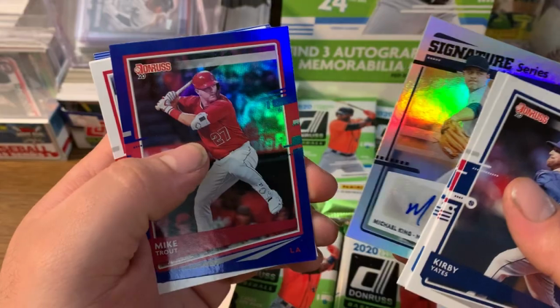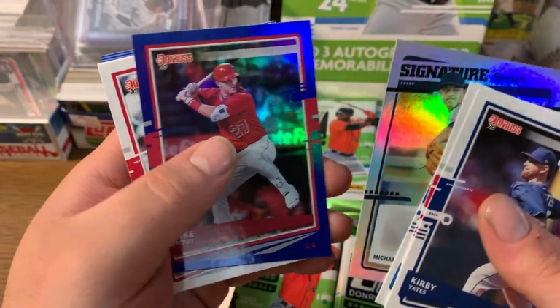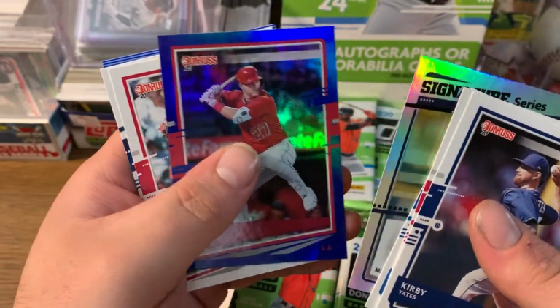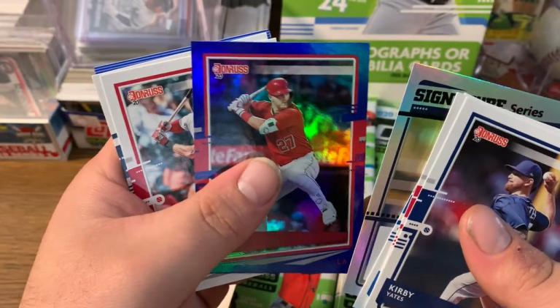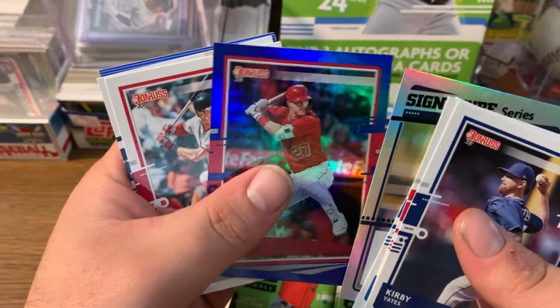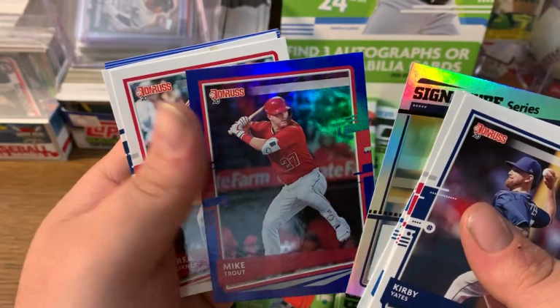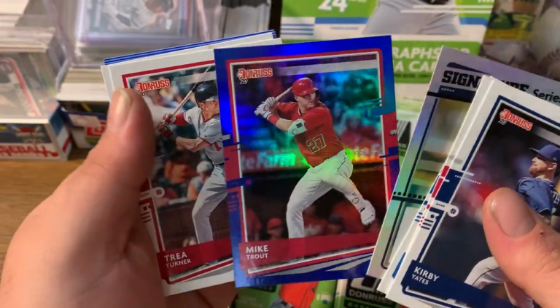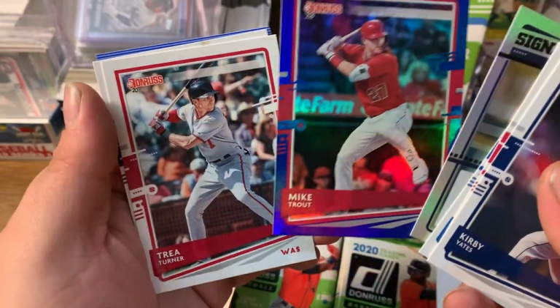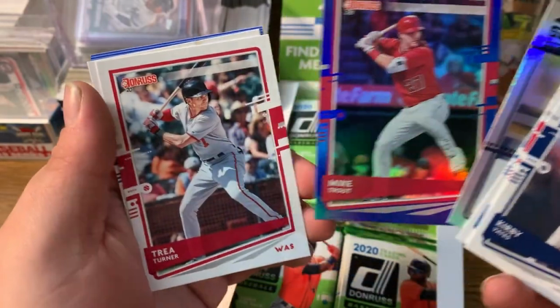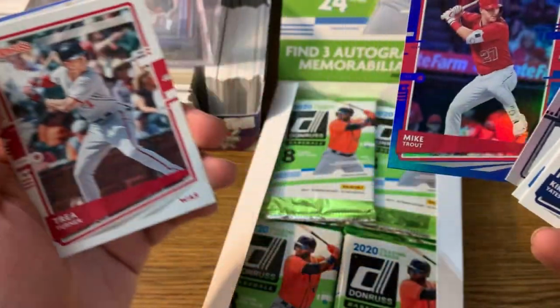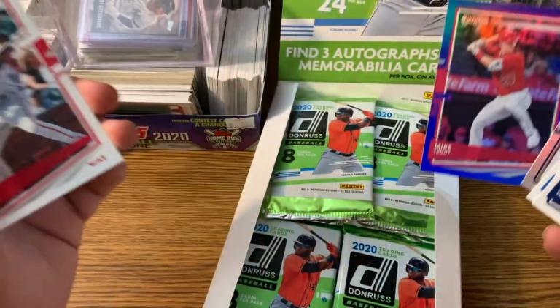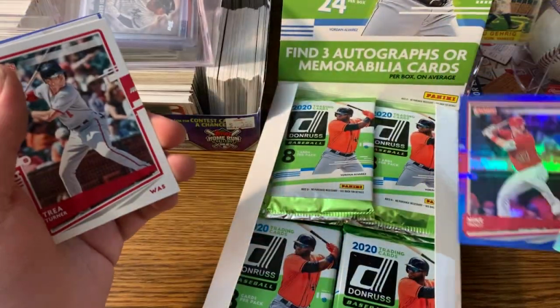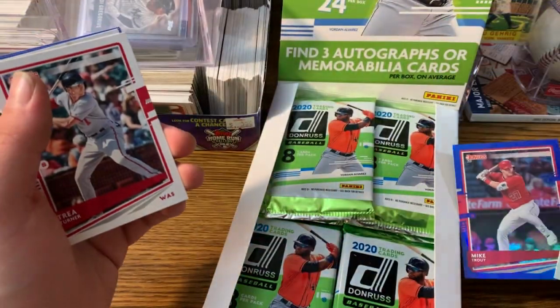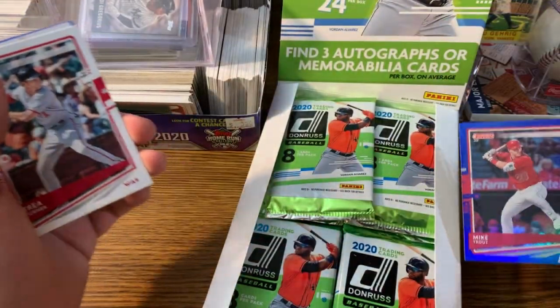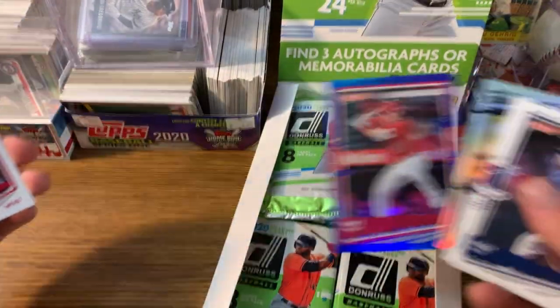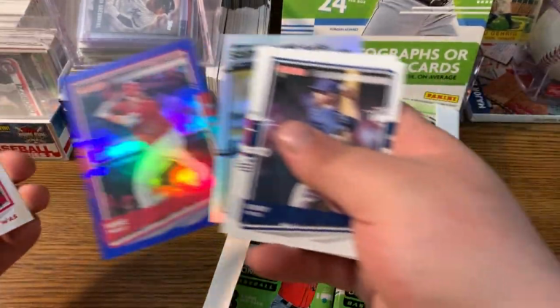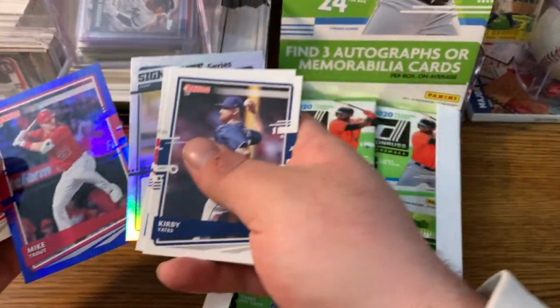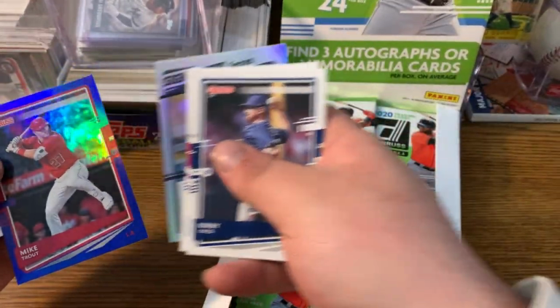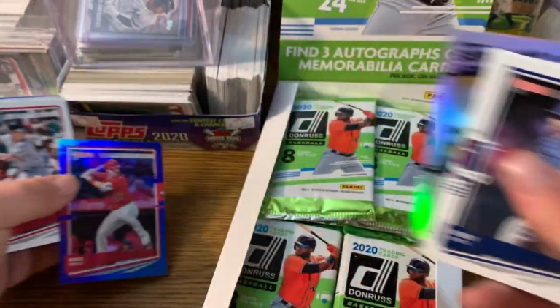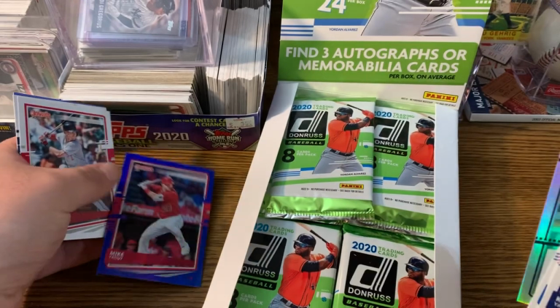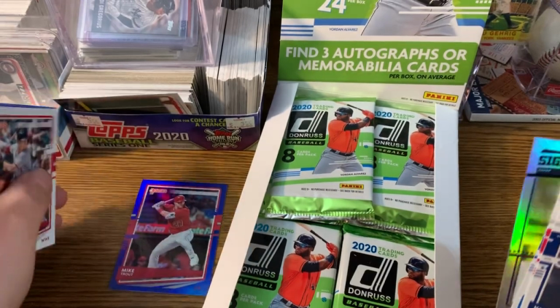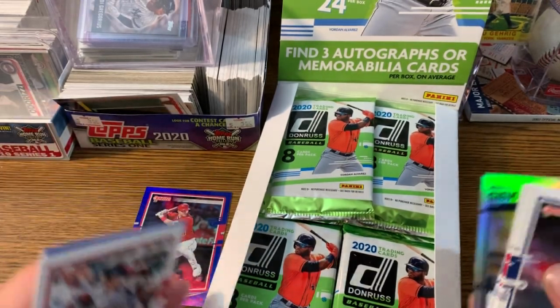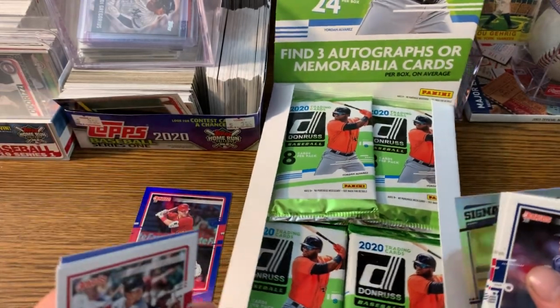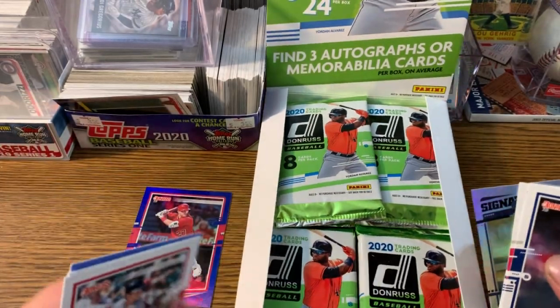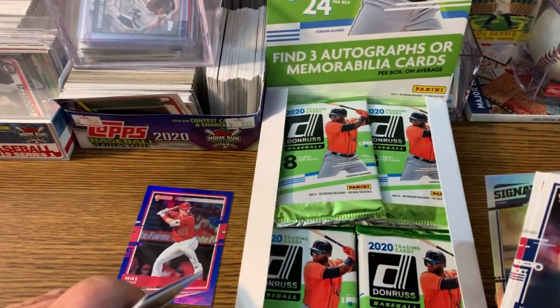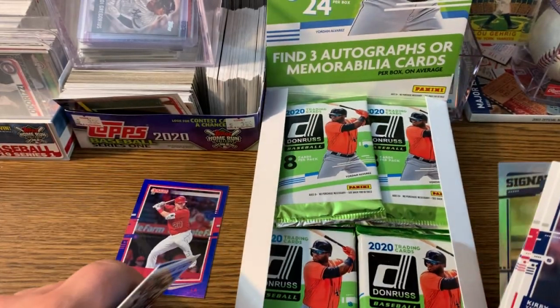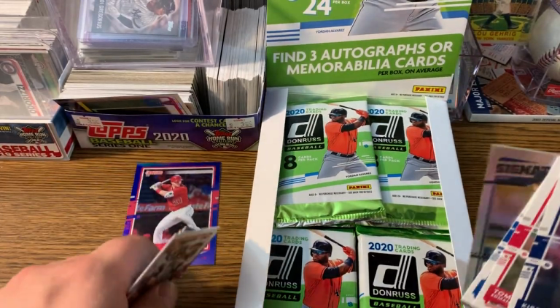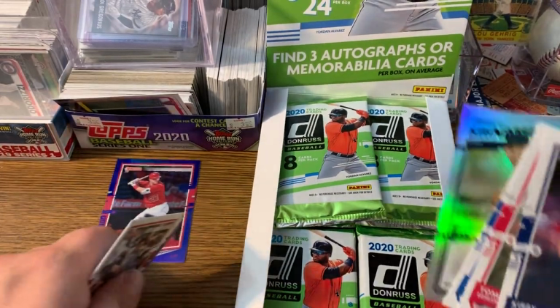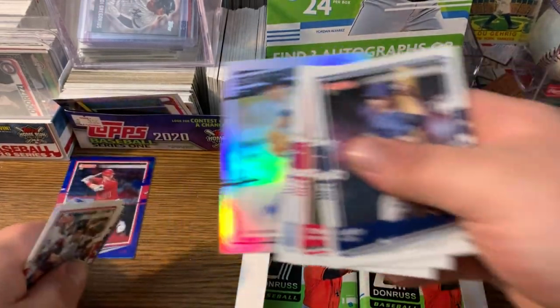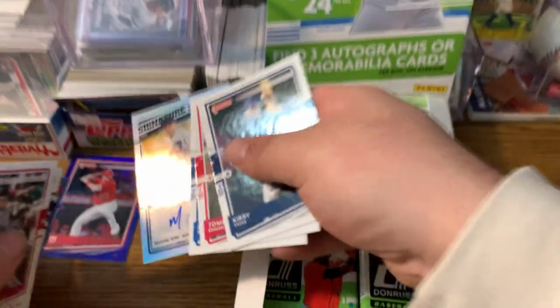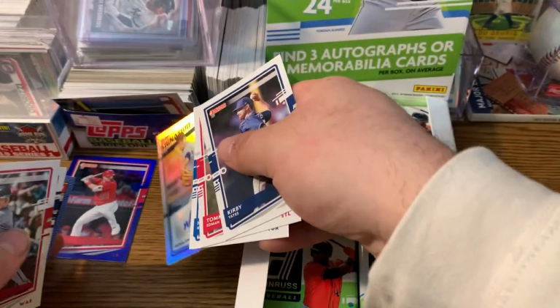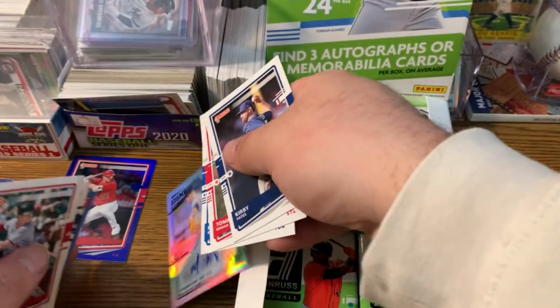A Mike Trout blue parallel. That's a sweet card. Mike Trout blue parallel — we'll set our auto to the side.